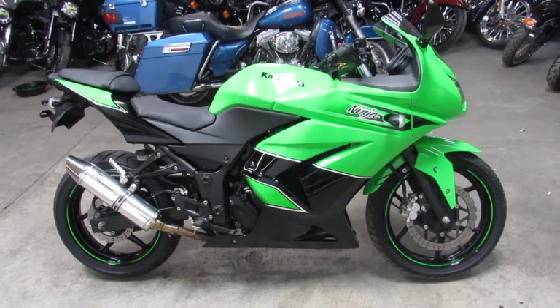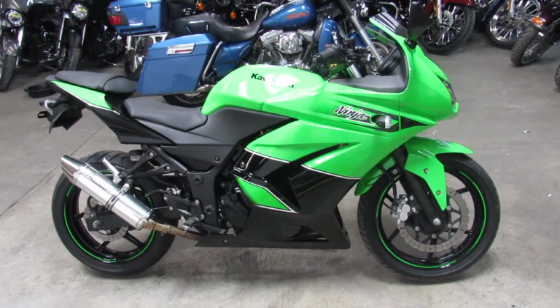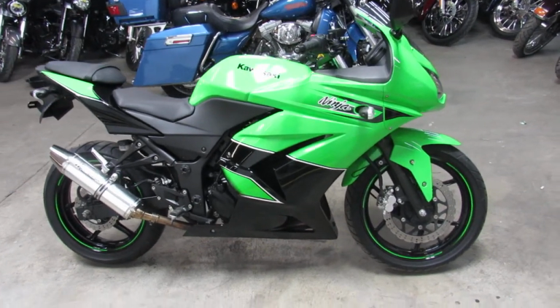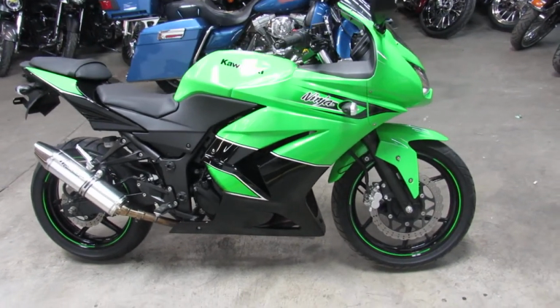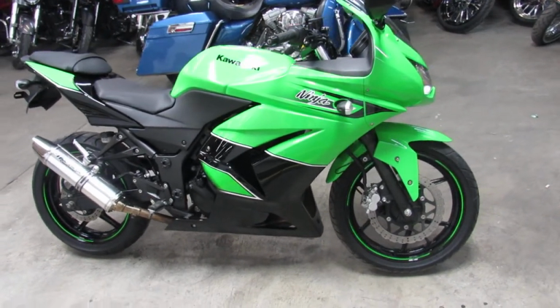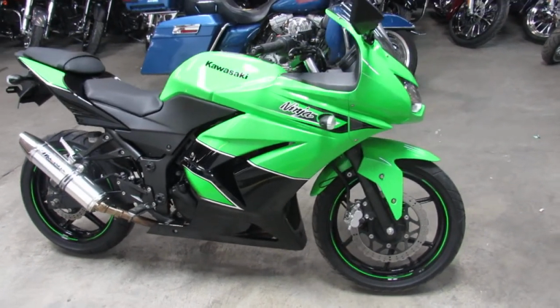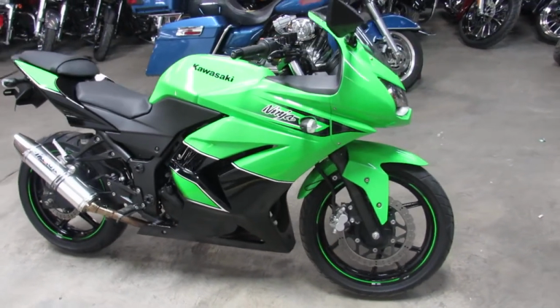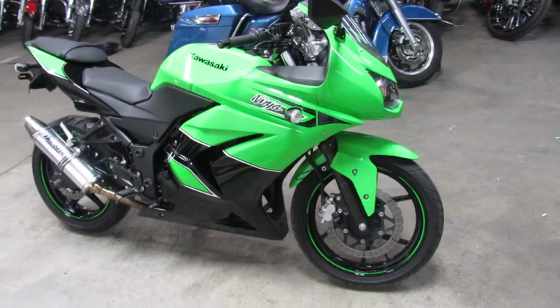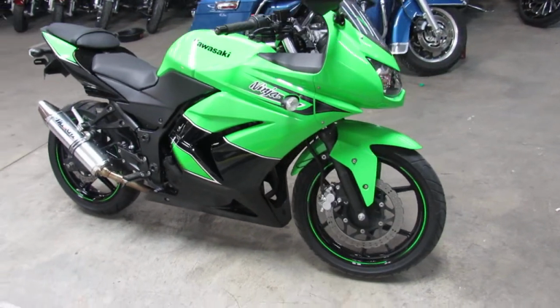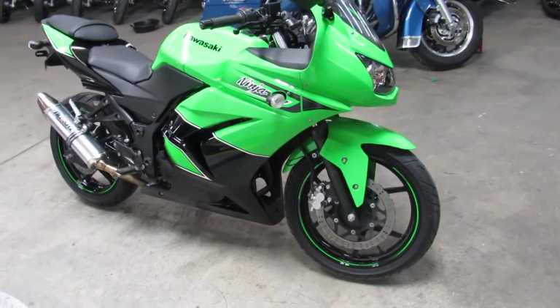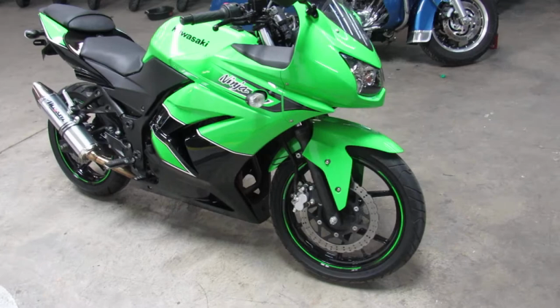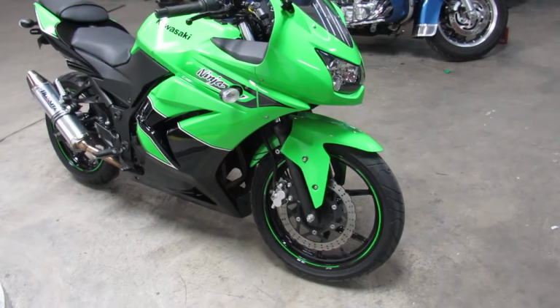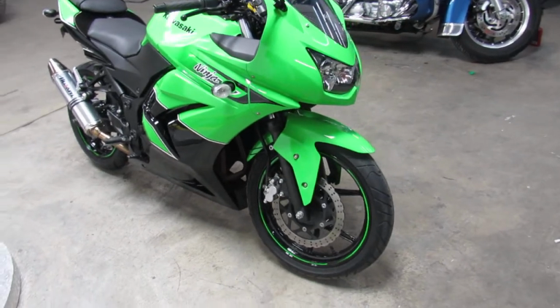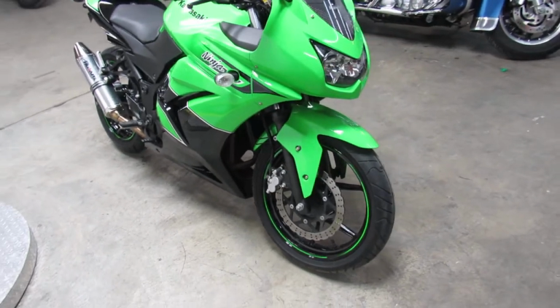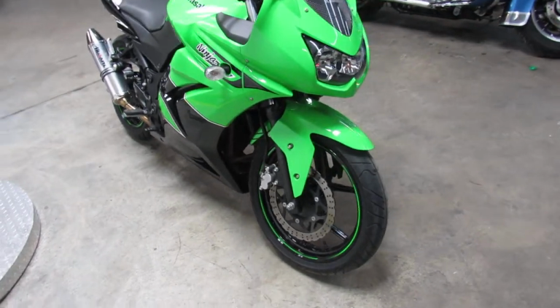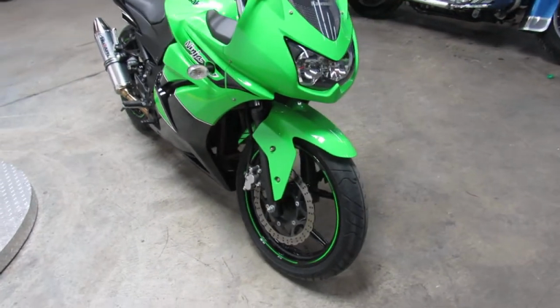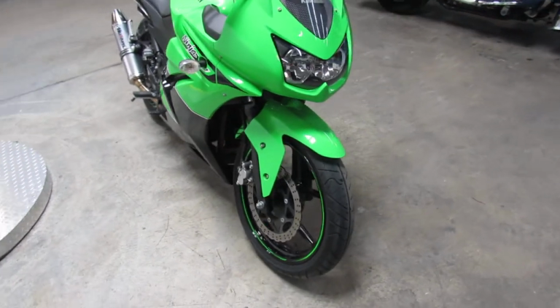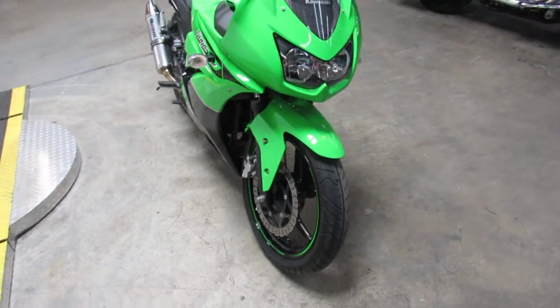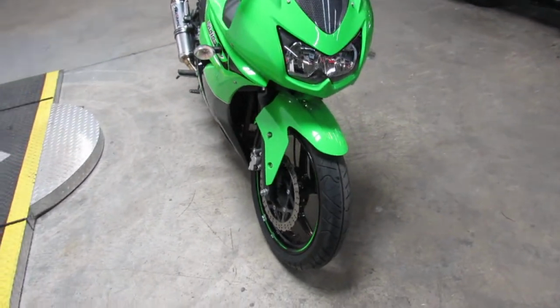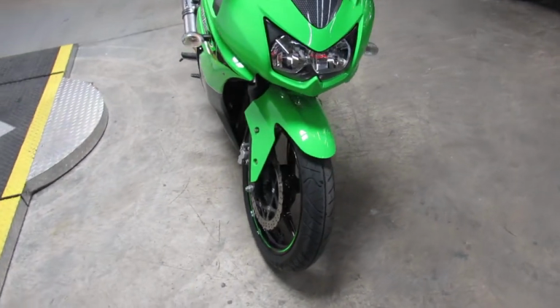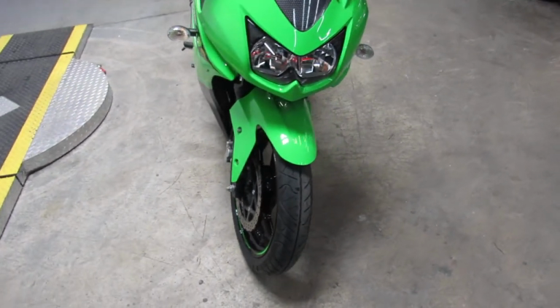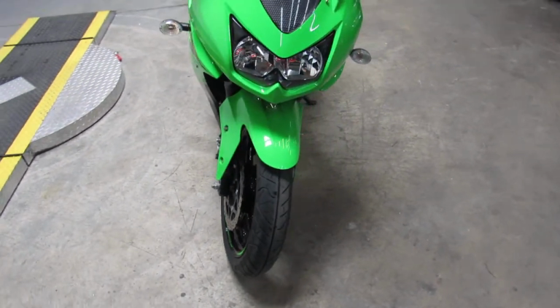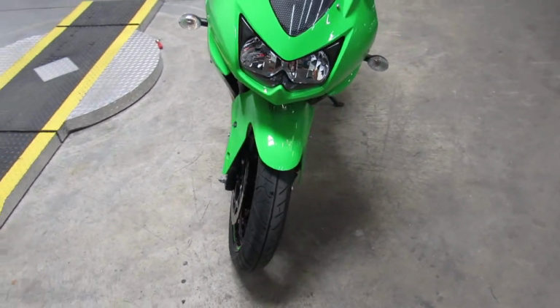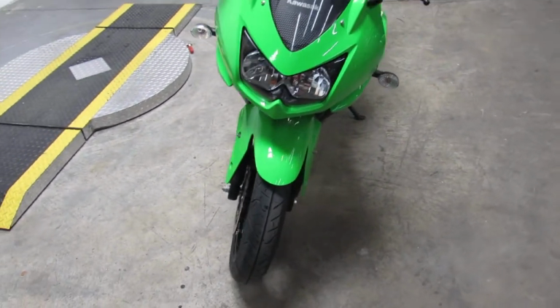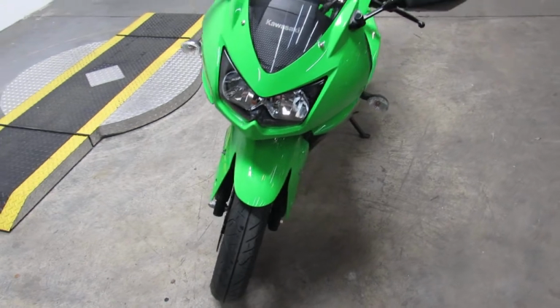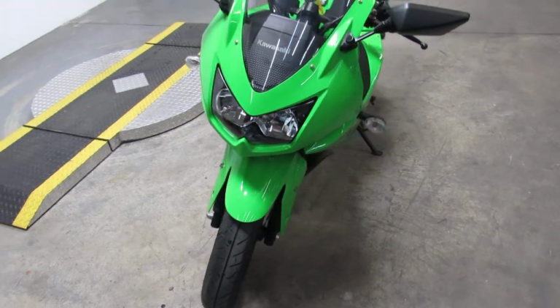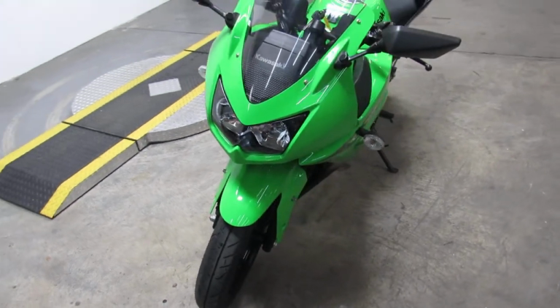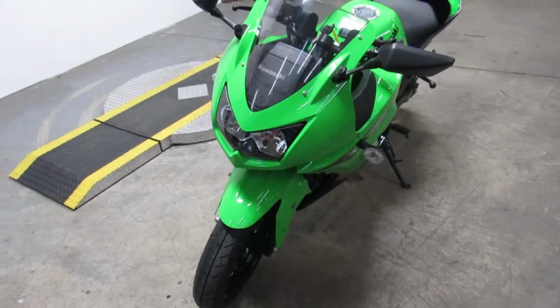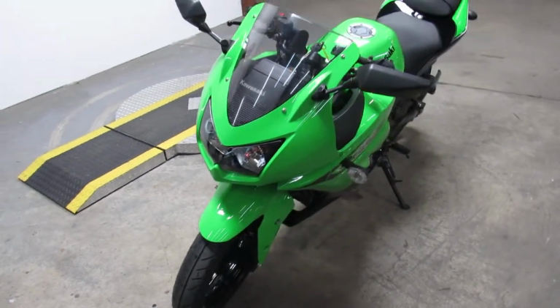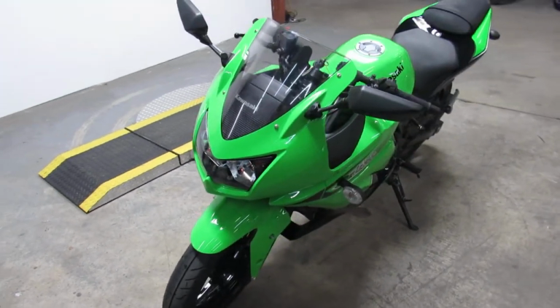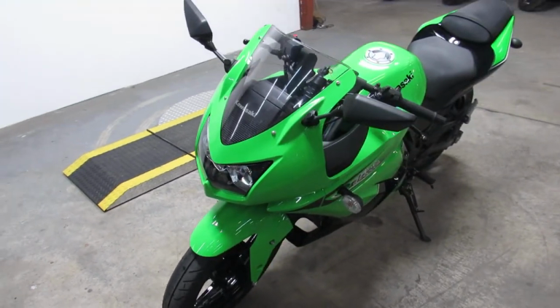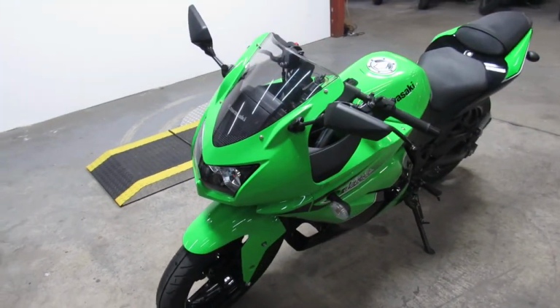Hey guys, it's the Proof of Power Sports. Anybody looking for a nice small sport bike or commuter bike, this is it. This one is a 2011 Kawasaki EX 250 Ninja, so it's a 250R.